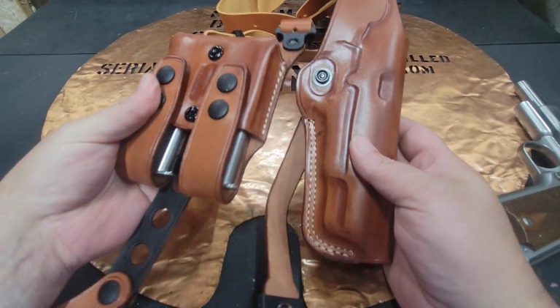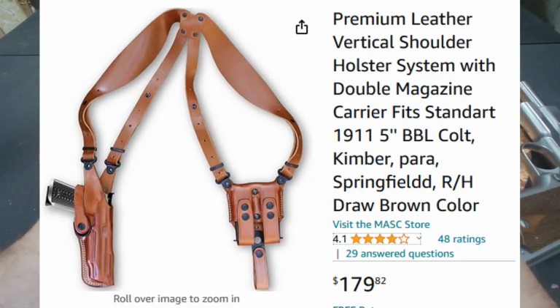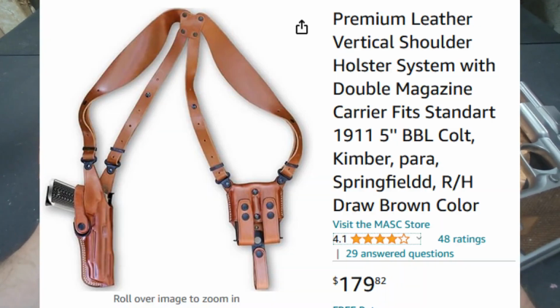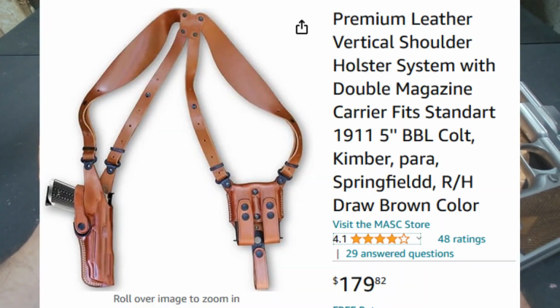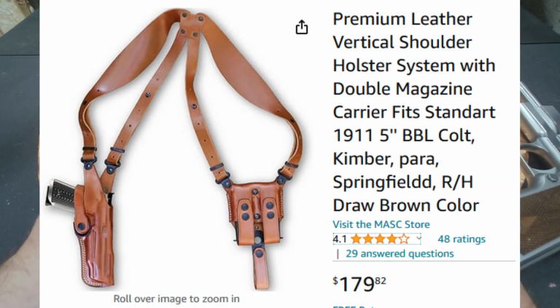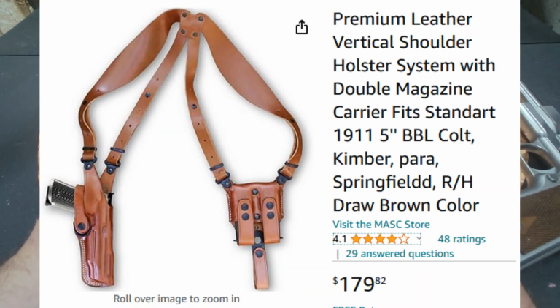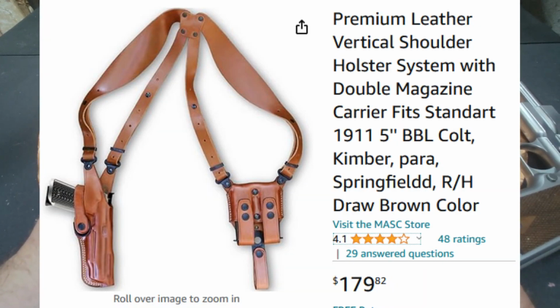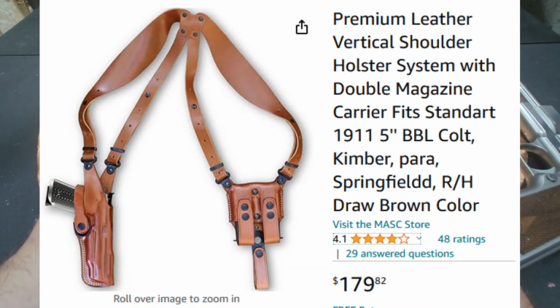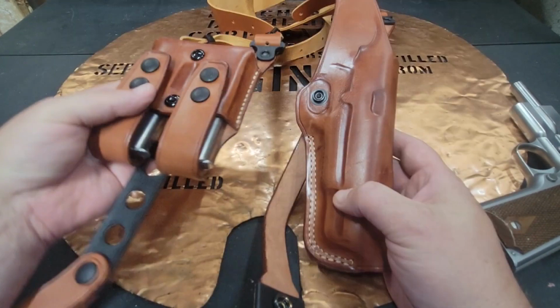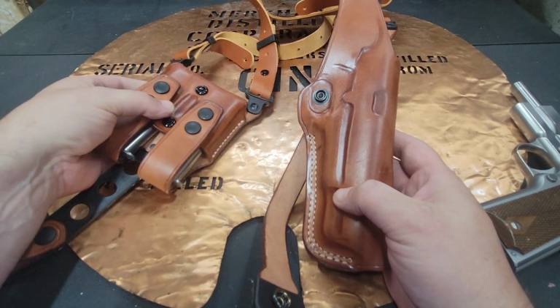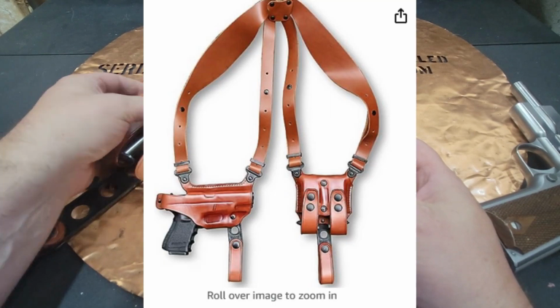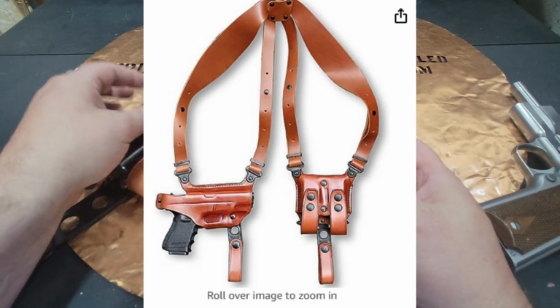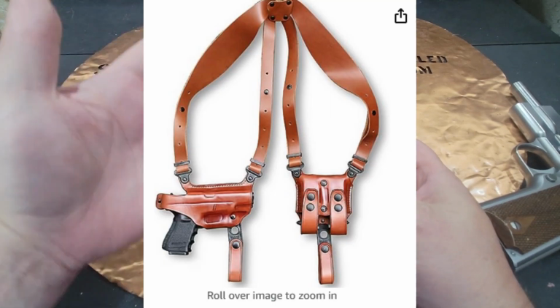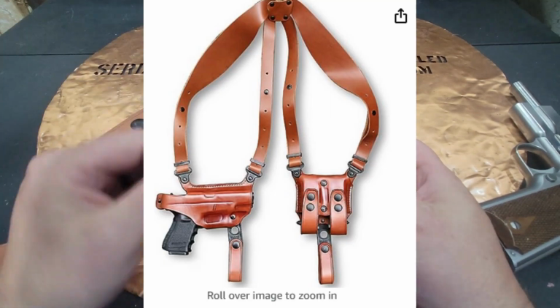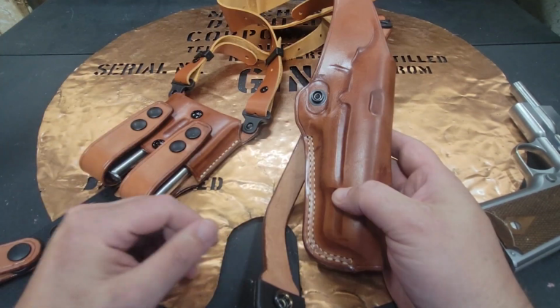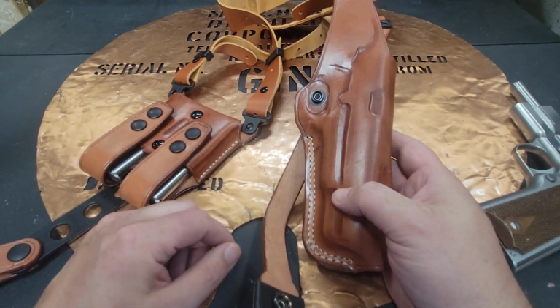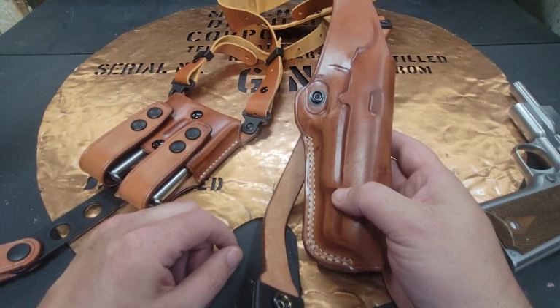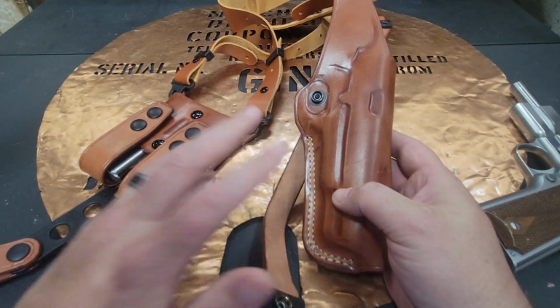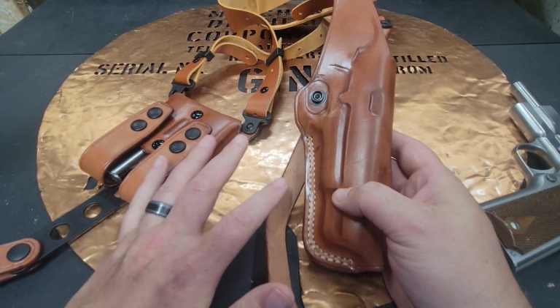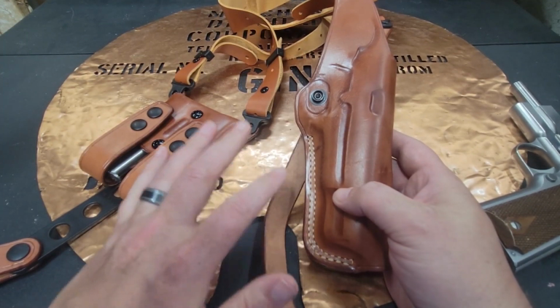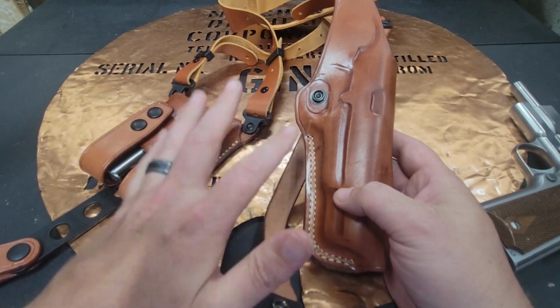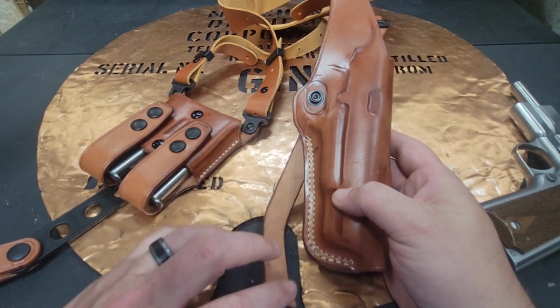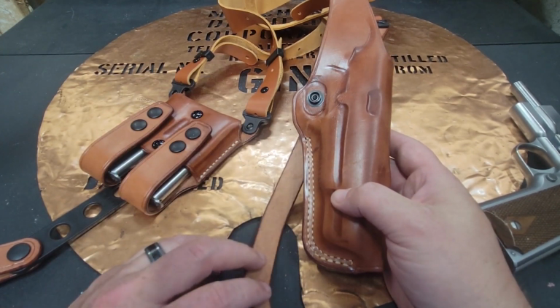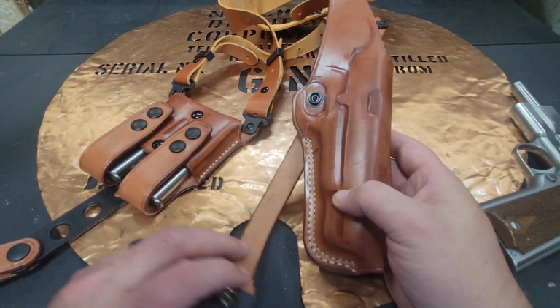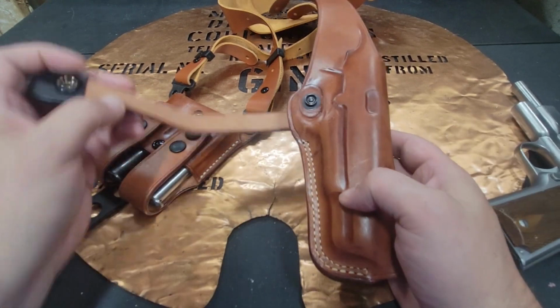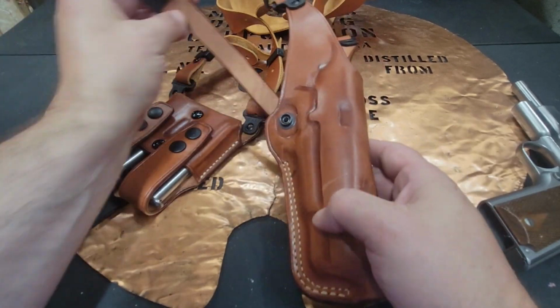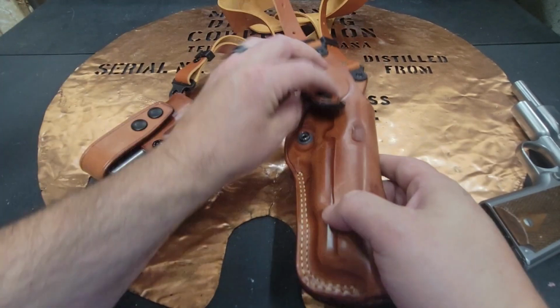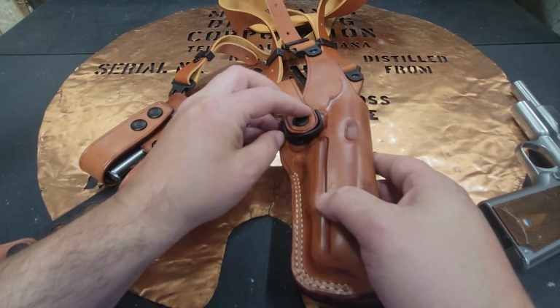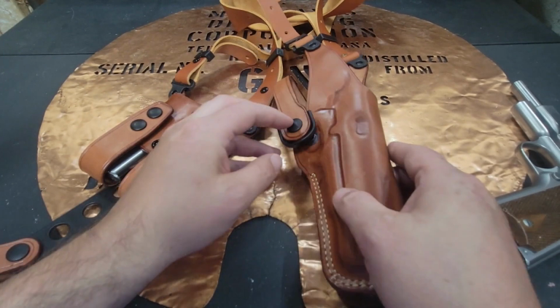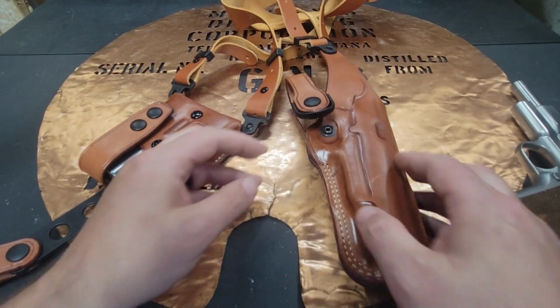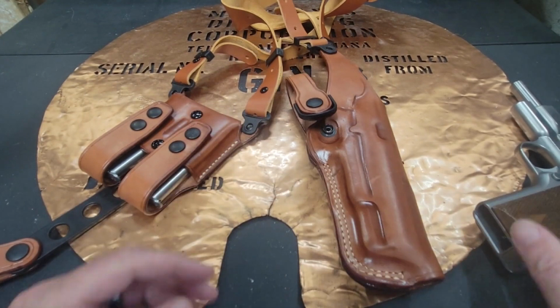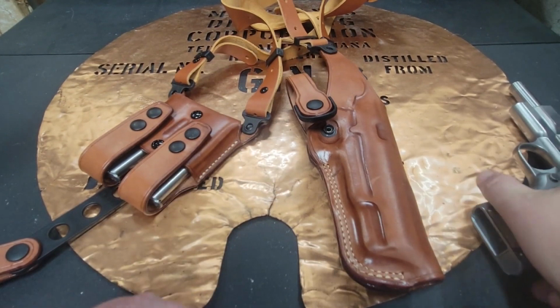It's a vertical shoulder rig — they make them in horizontal as well. They make these for Desert Eagles, for revolvers, for a lot of different stuff. So if you're wanting to see what's available, go ahead and check their website.